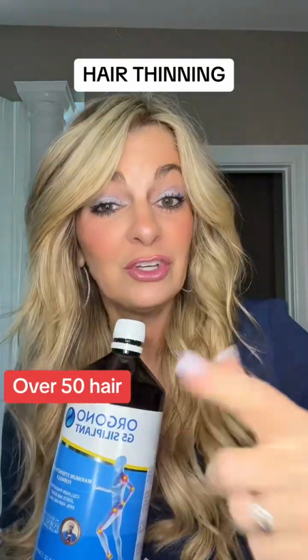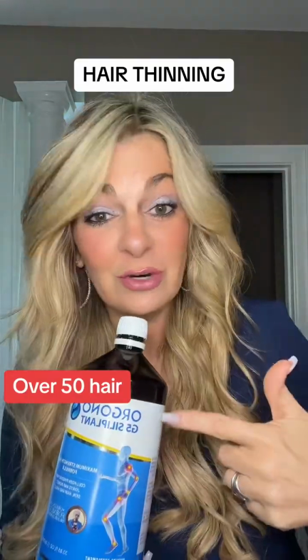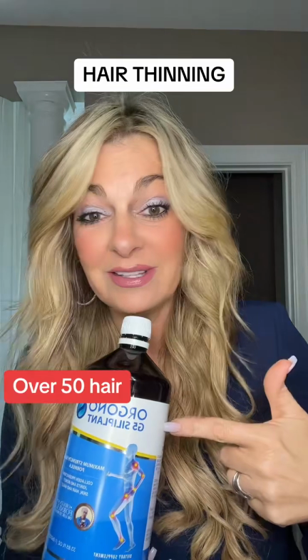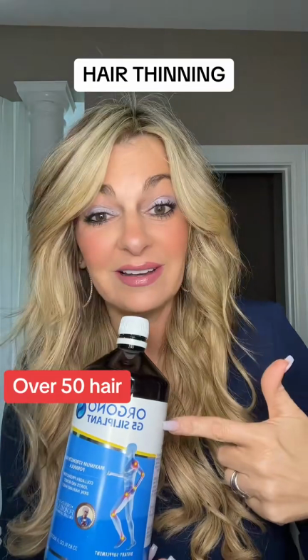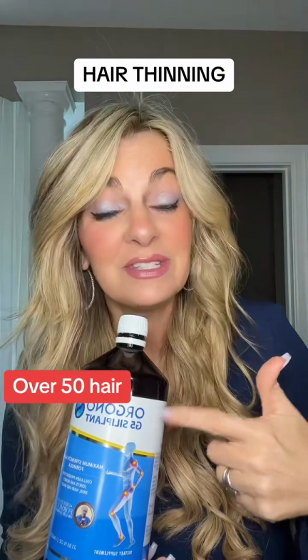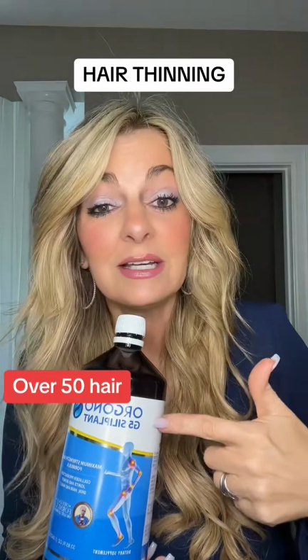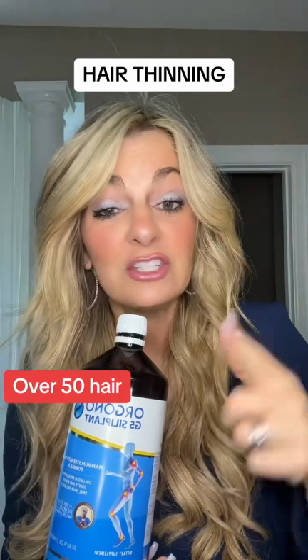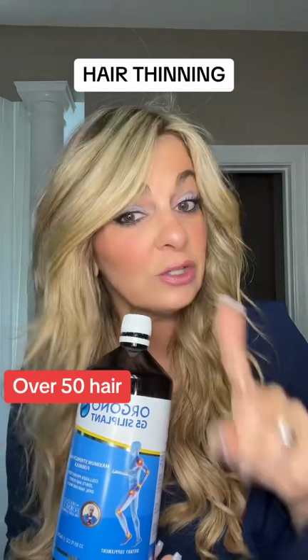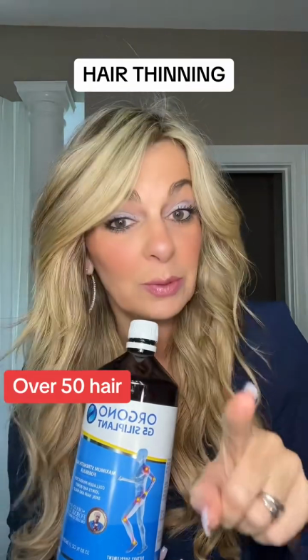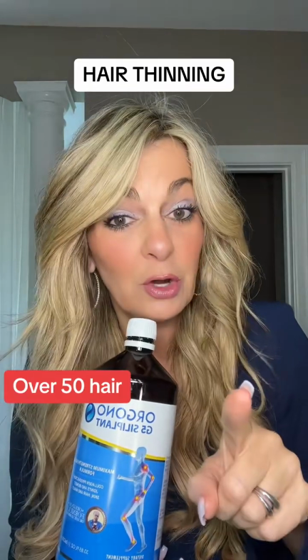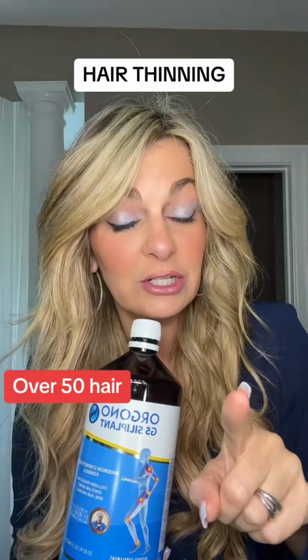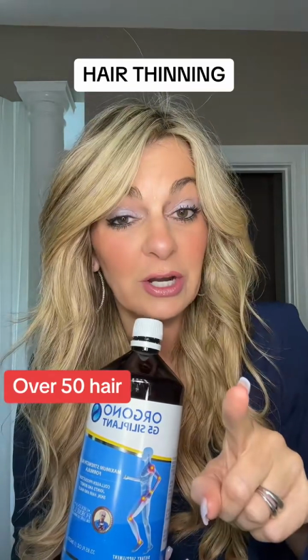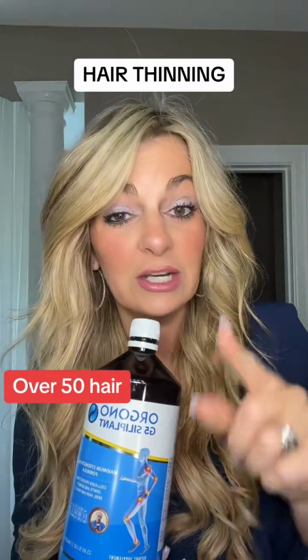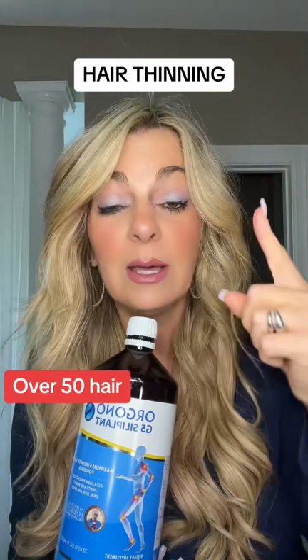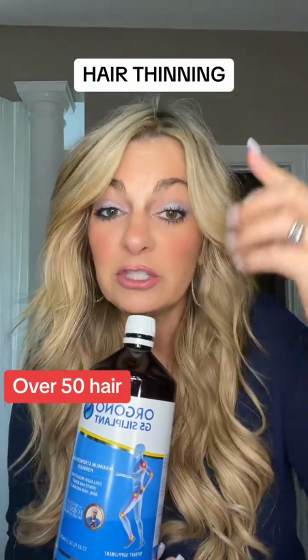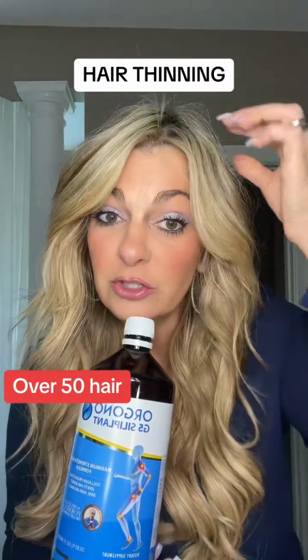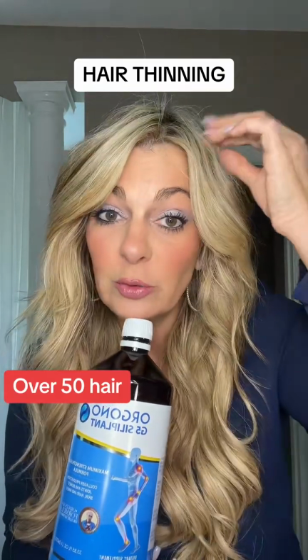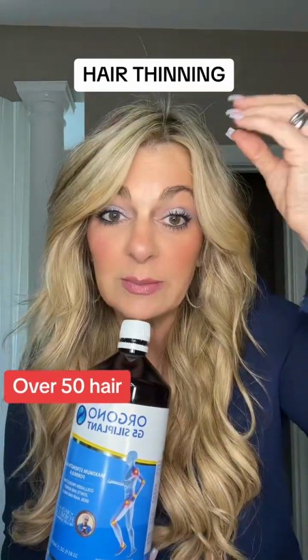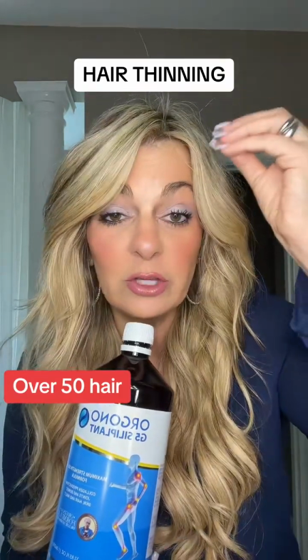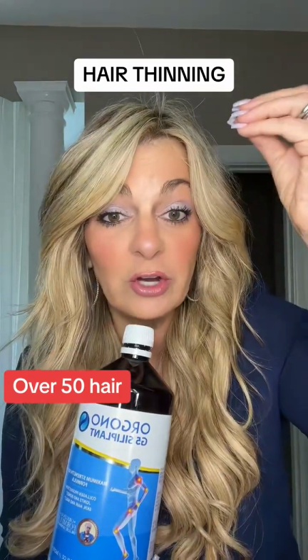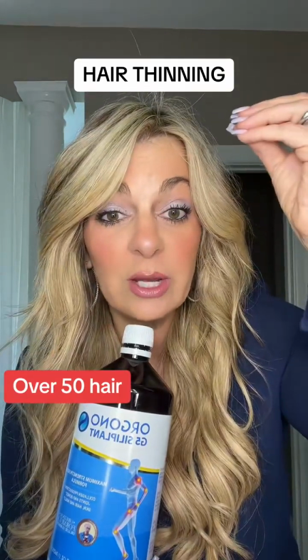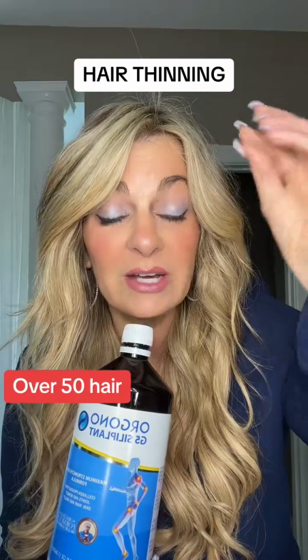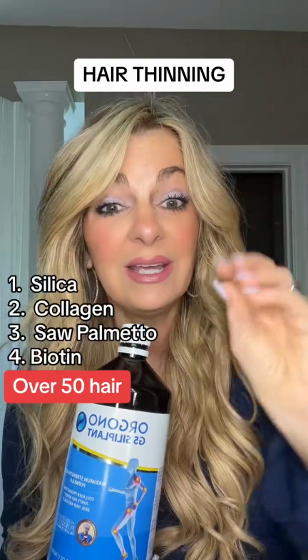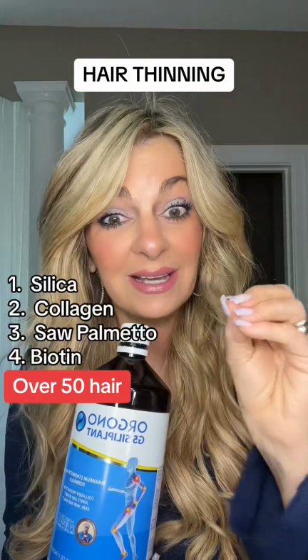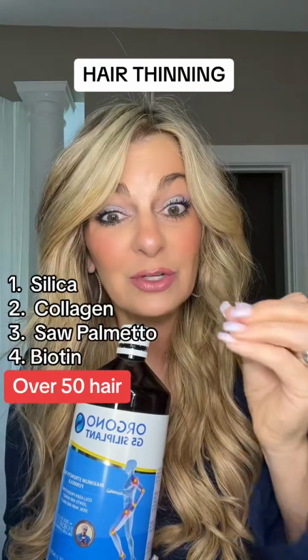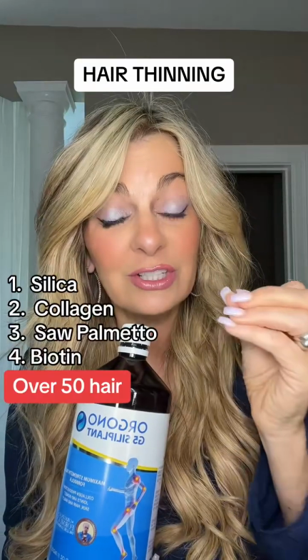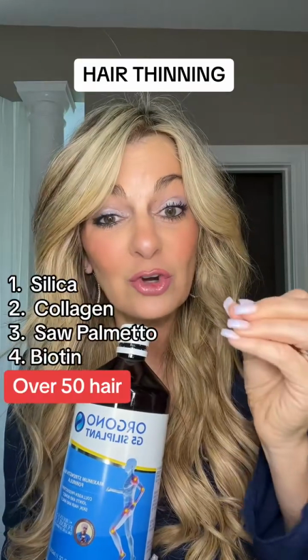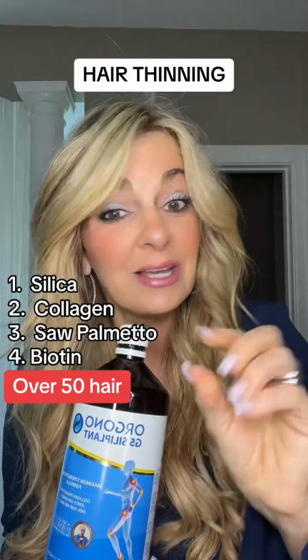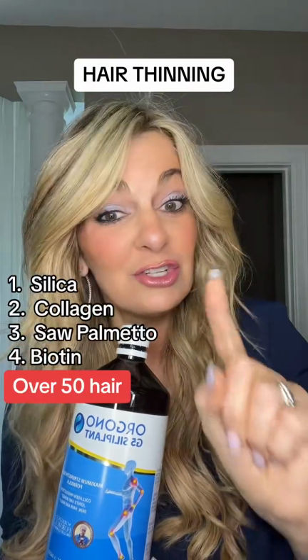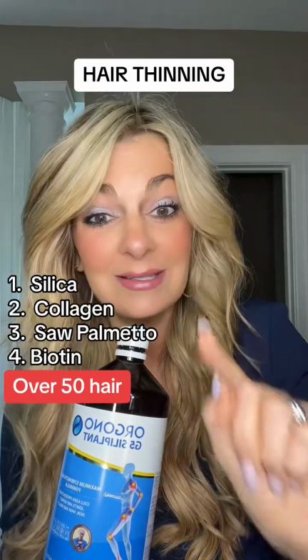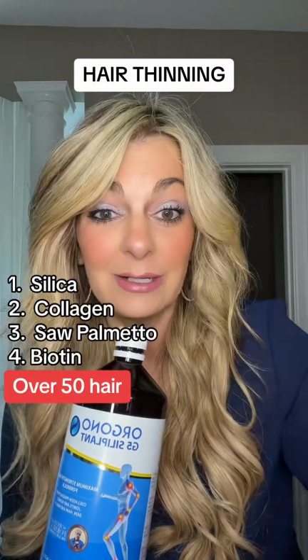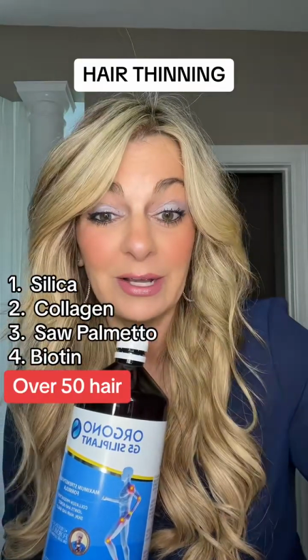You're going to start with silica. Silica is not only going to promote collagen production, but it's also going to make sure that when your hair comes out, it comes out really strong and it's not as likely to break.